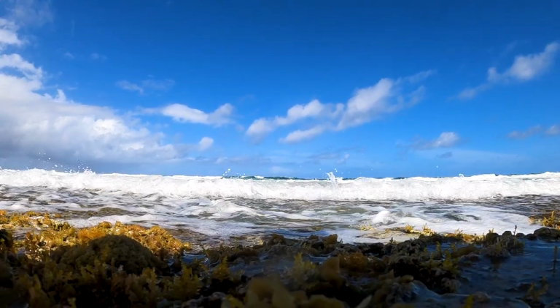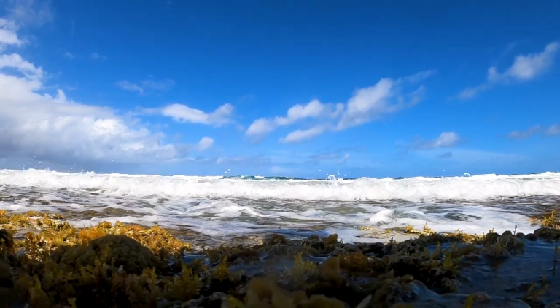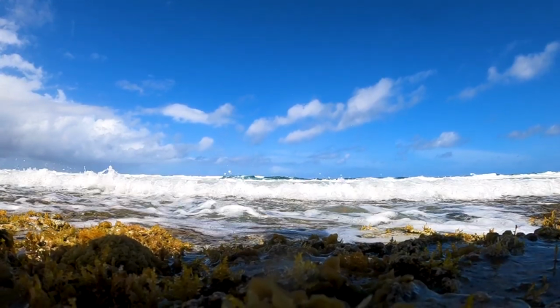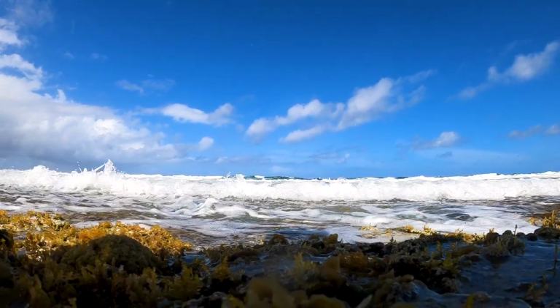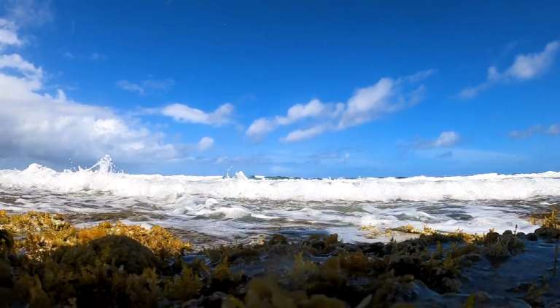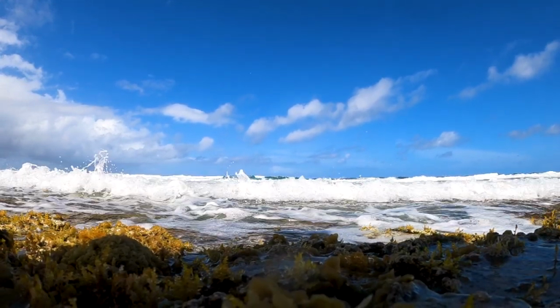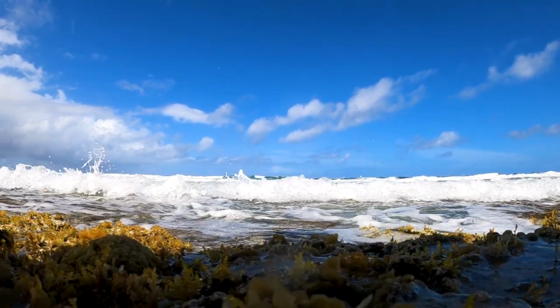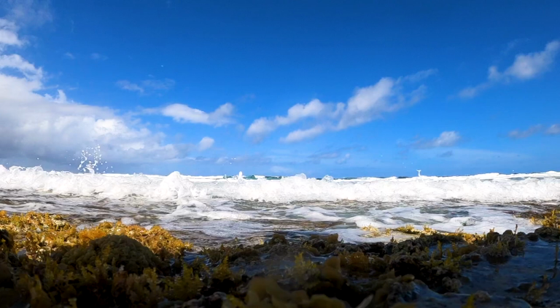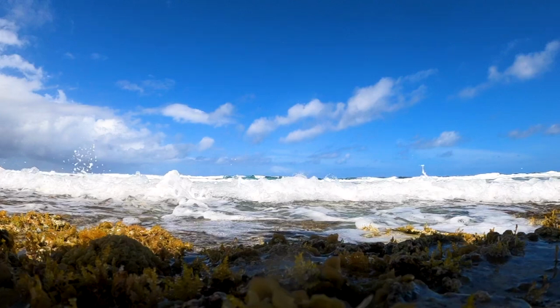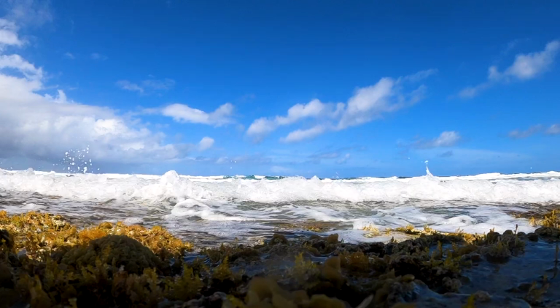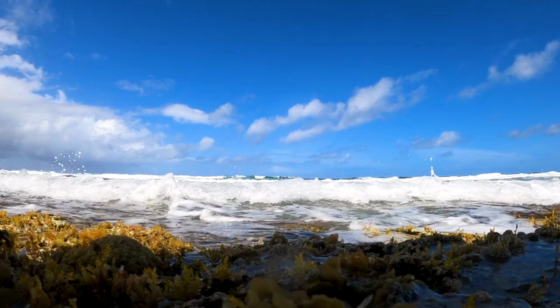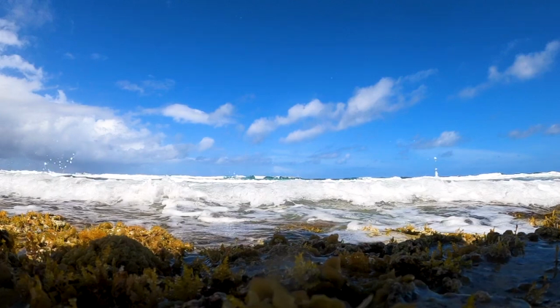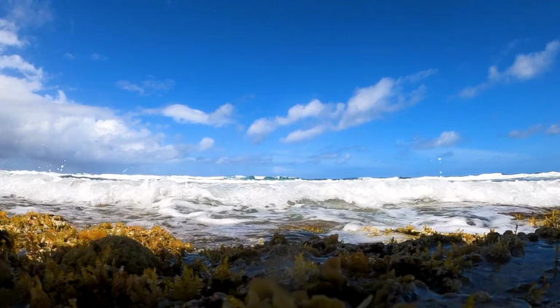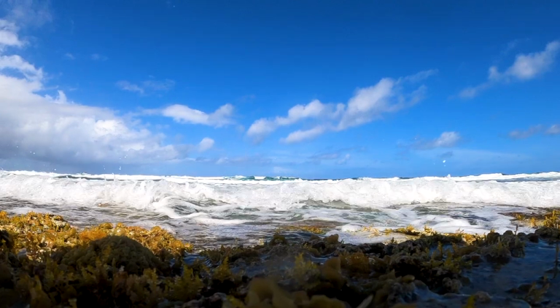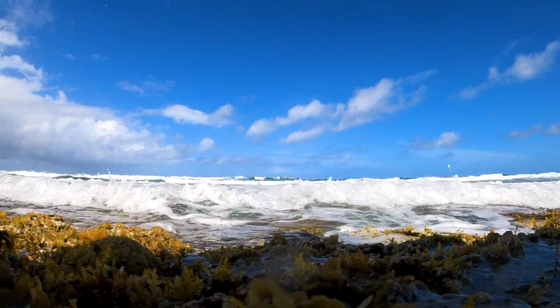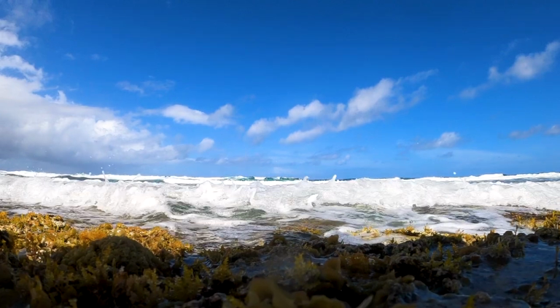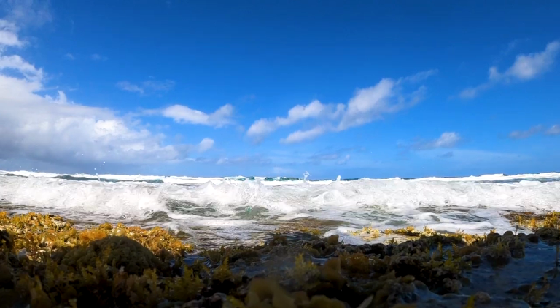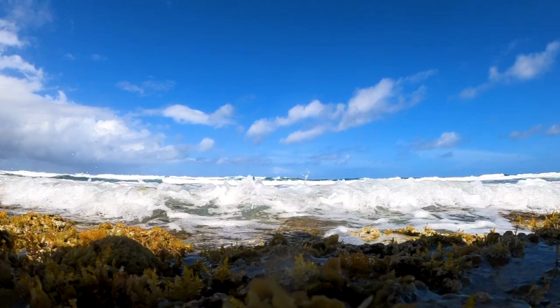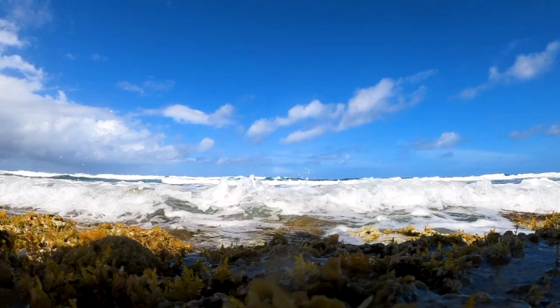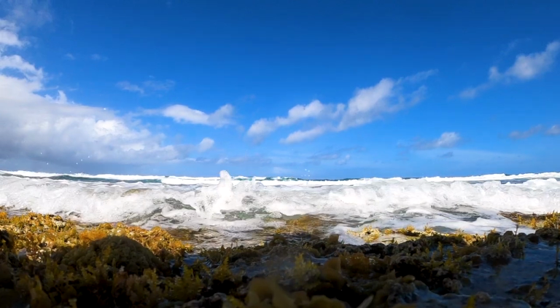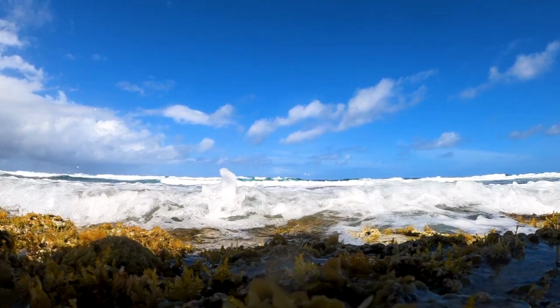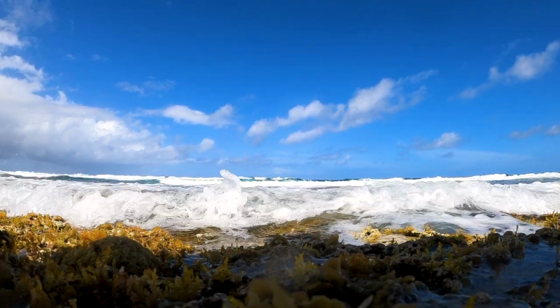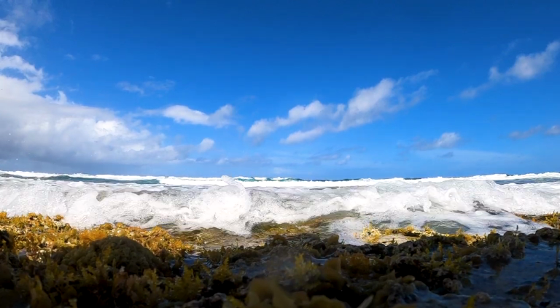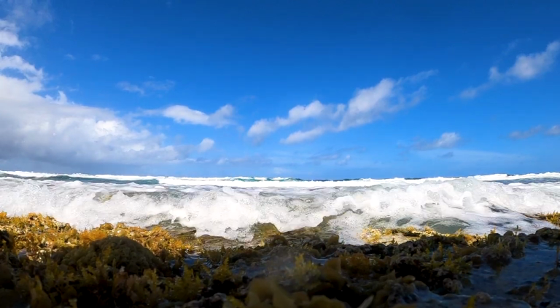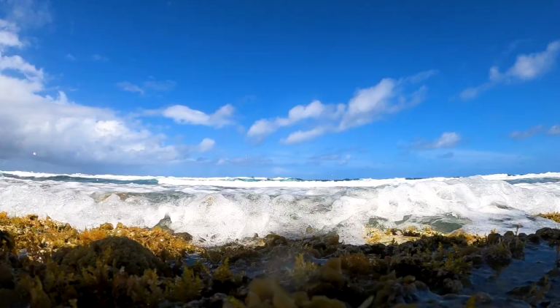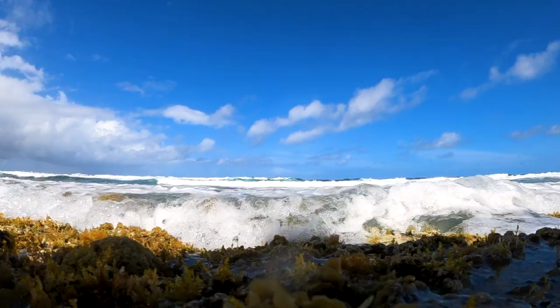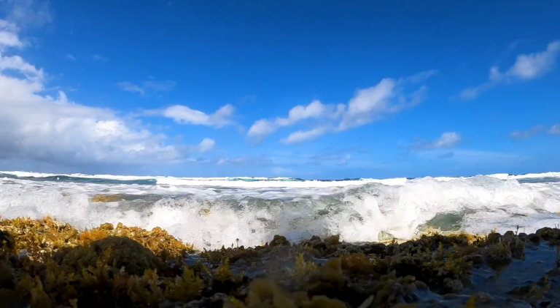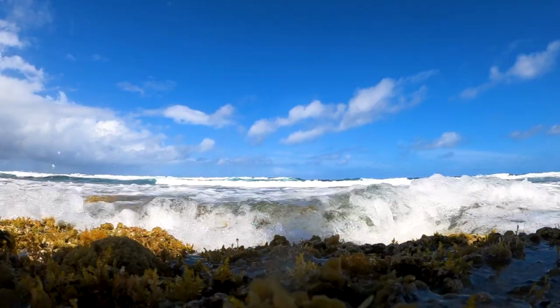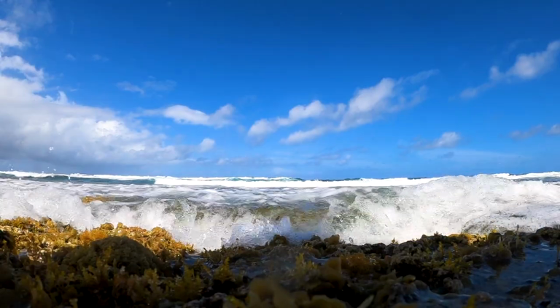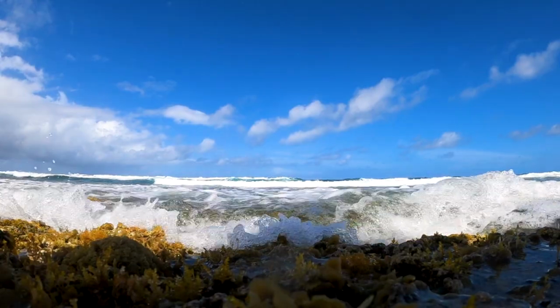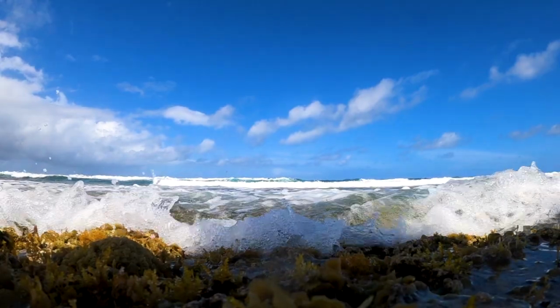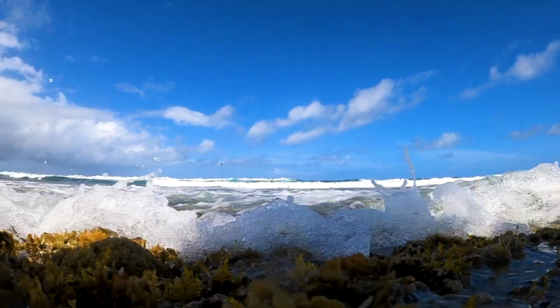You might ask why anyone would brave these elements. The reason is you are highly likely to see young Caribbean reef sharks.